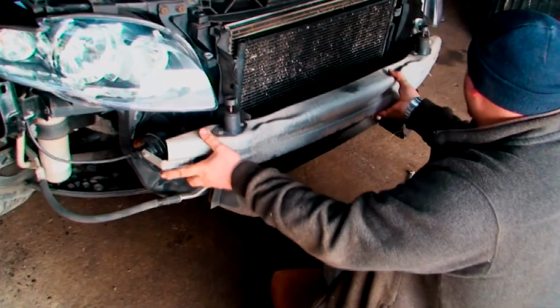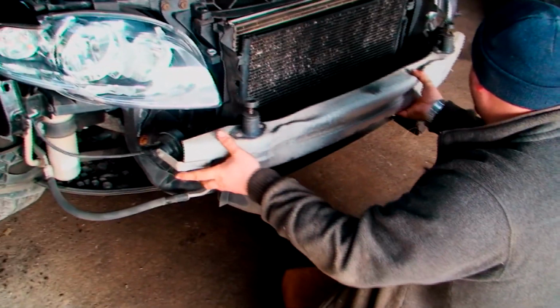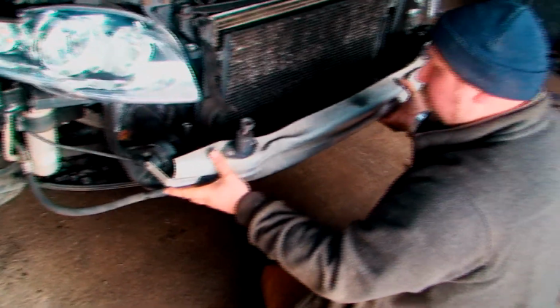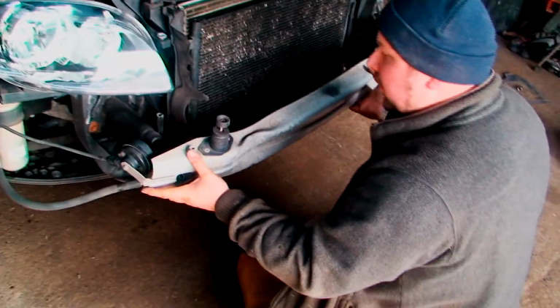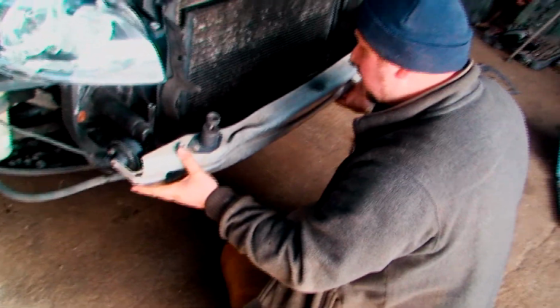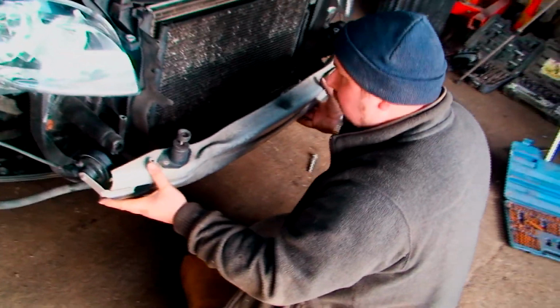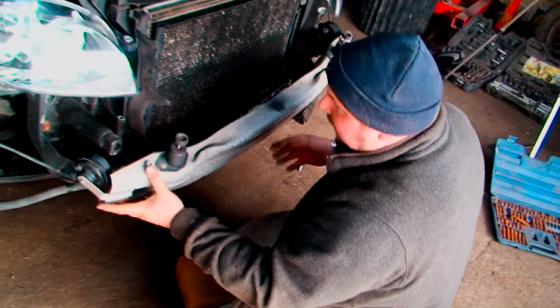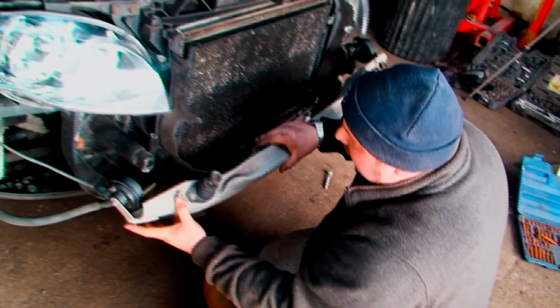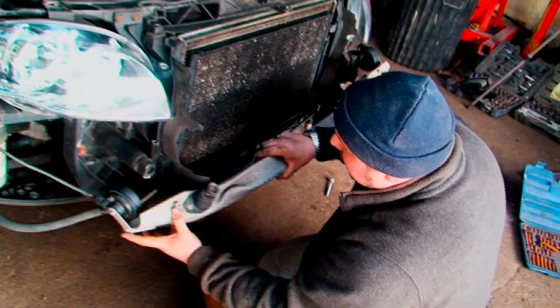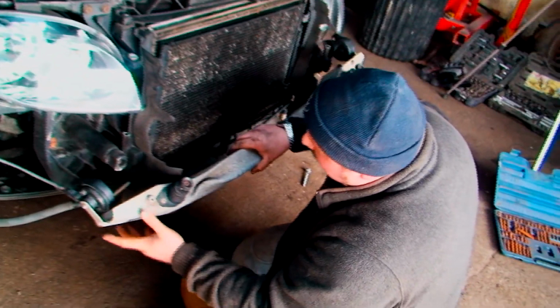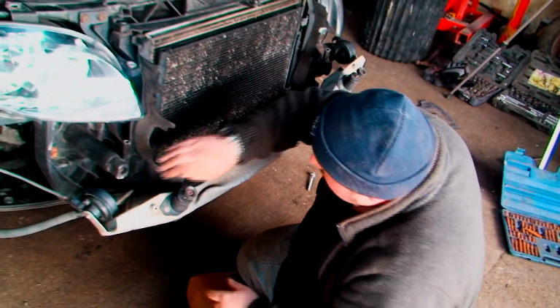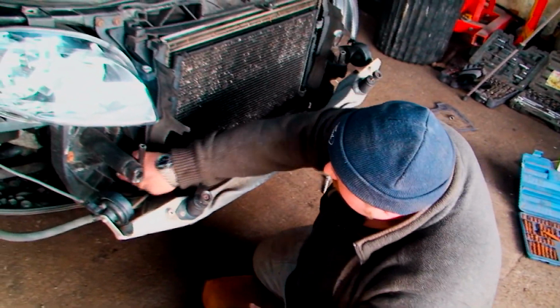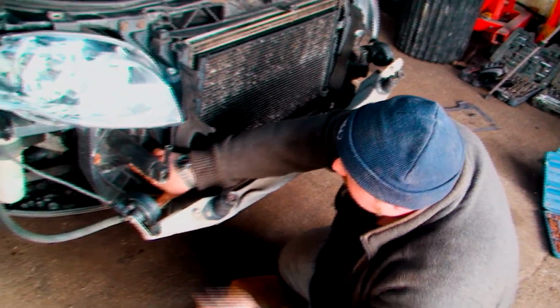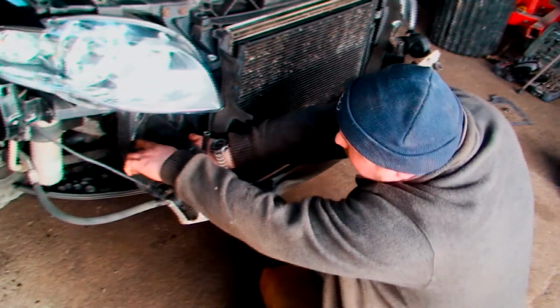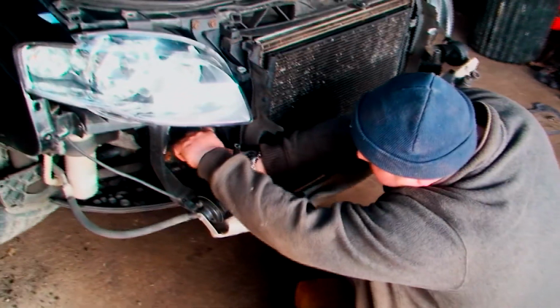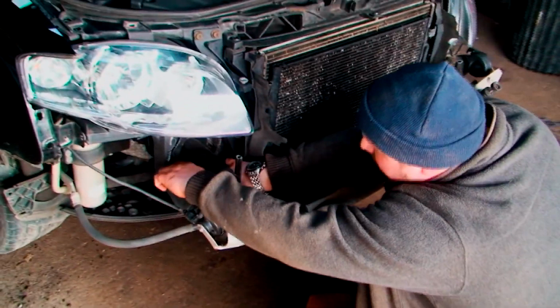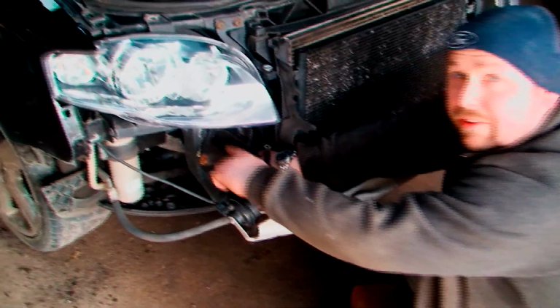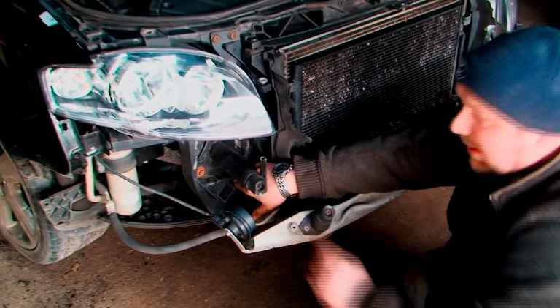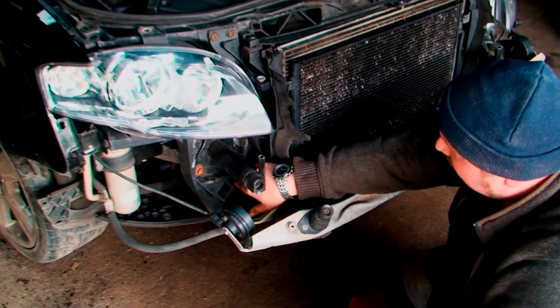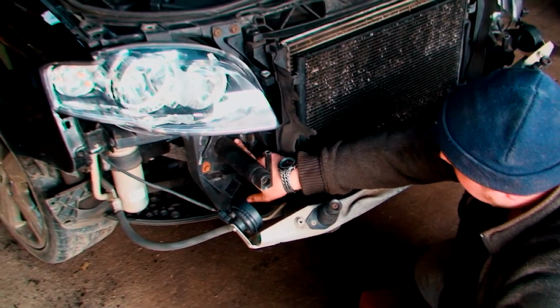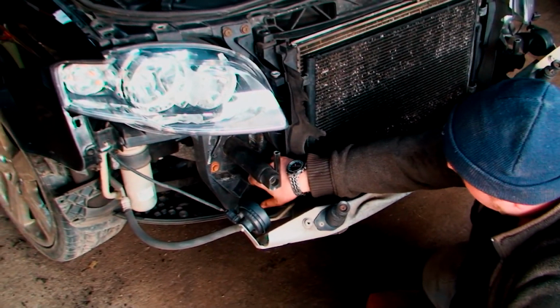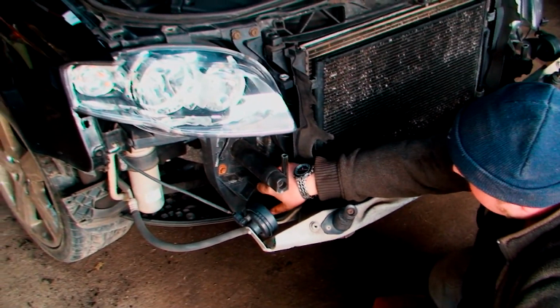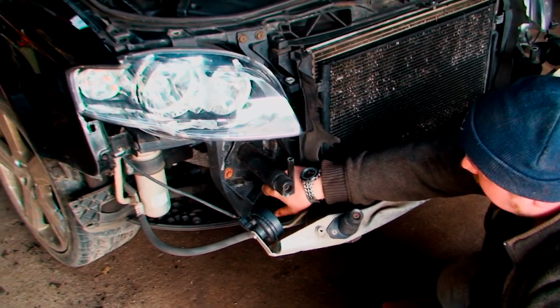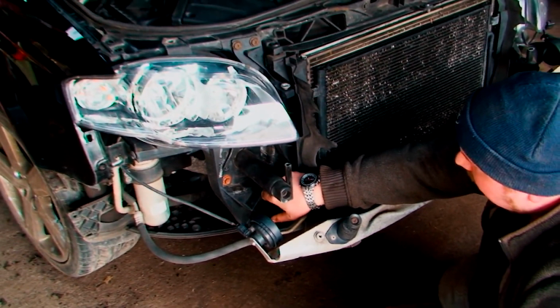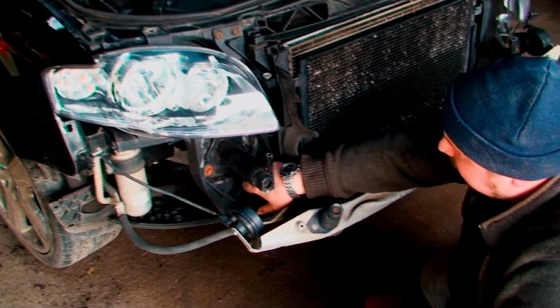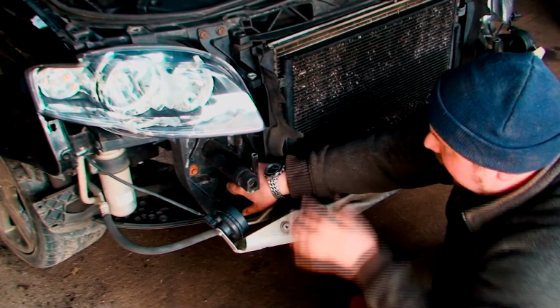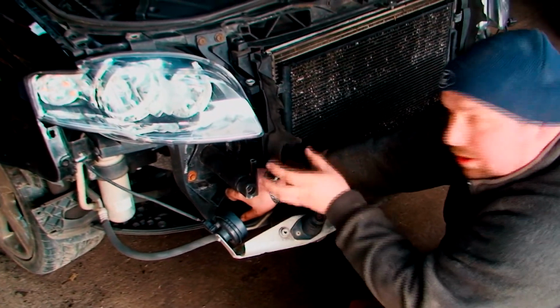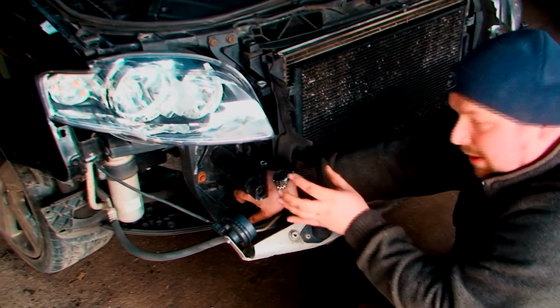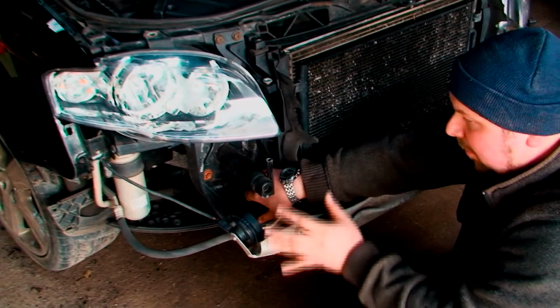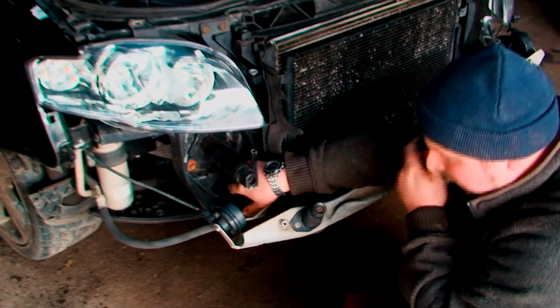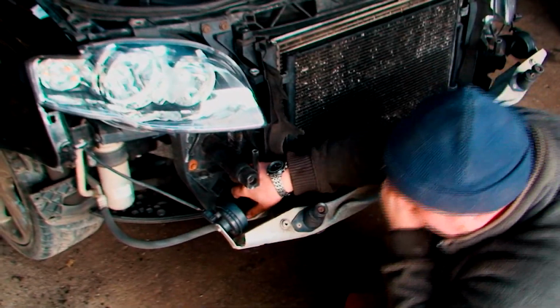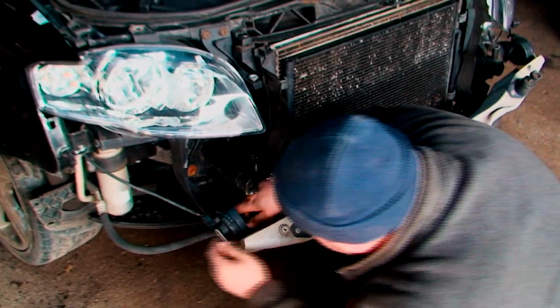Now I've got to disconnect the two horns. As you can see, once this is out of the way you can see these bolts a hell of a lot easier and as you can see they are a little bit rusty. So it's best to get nice and straight on them — it's definitely best to take this off.